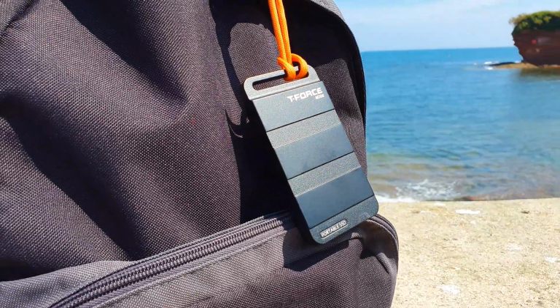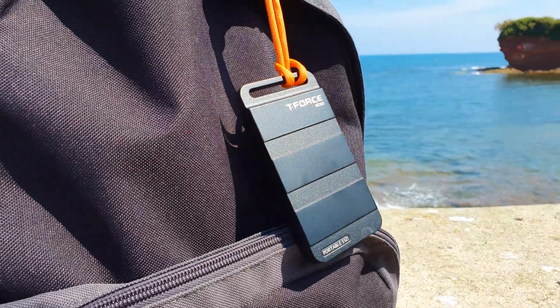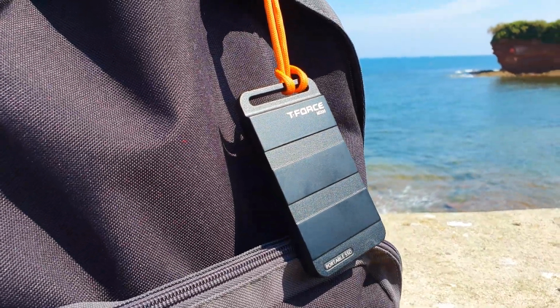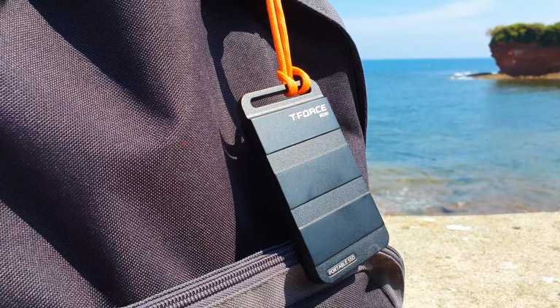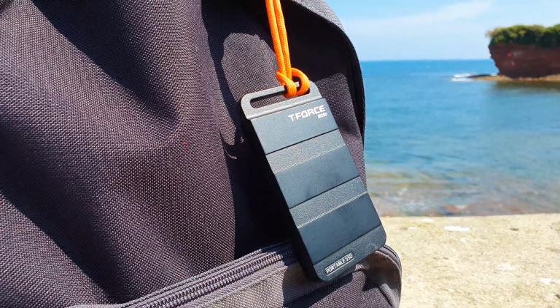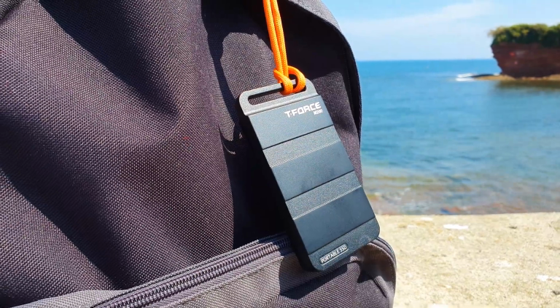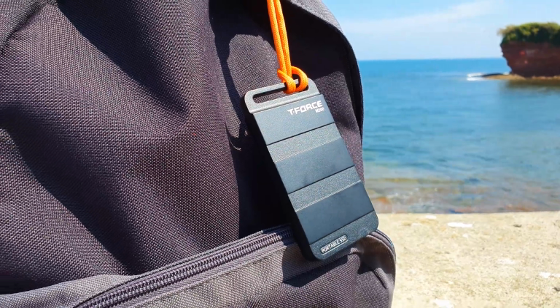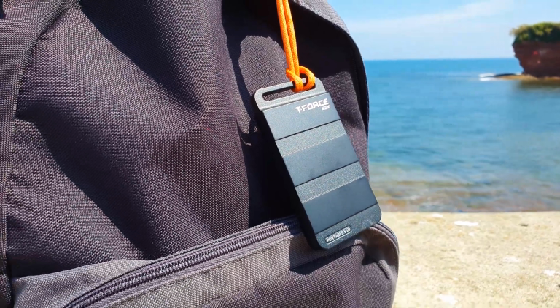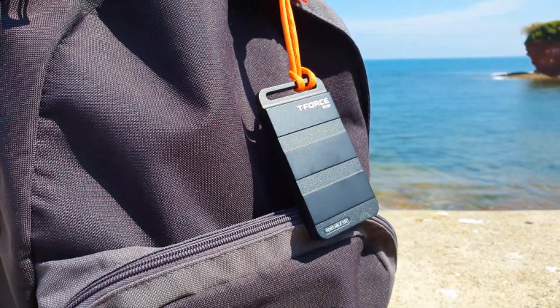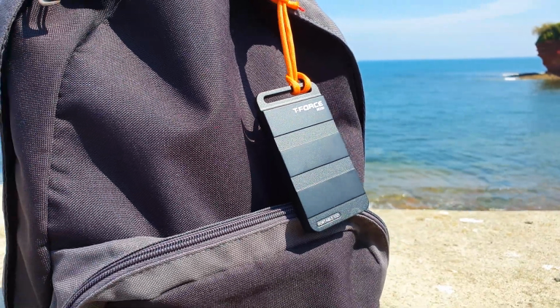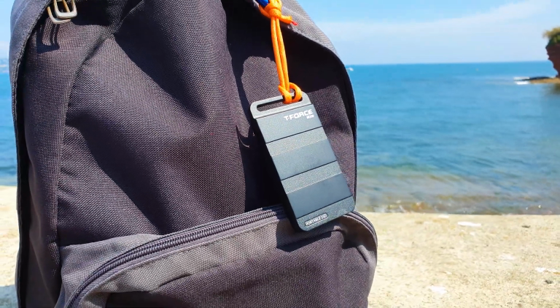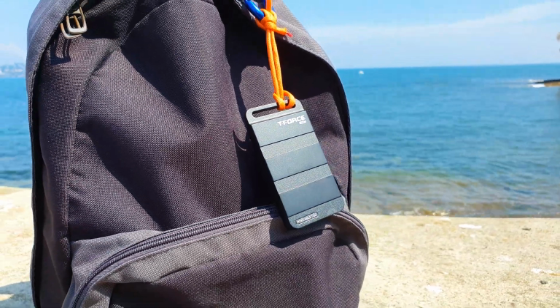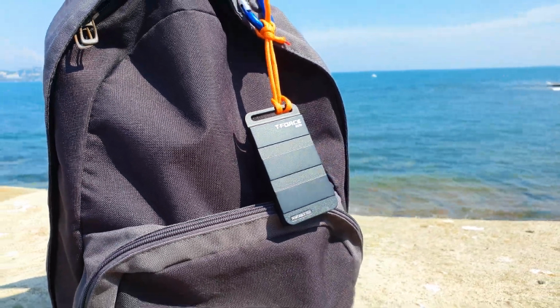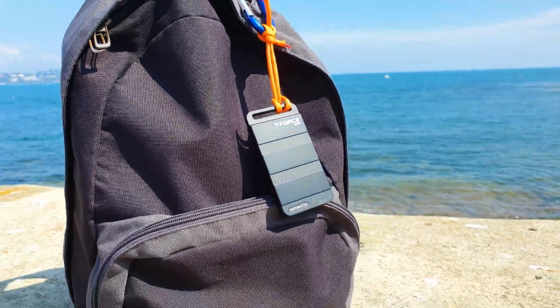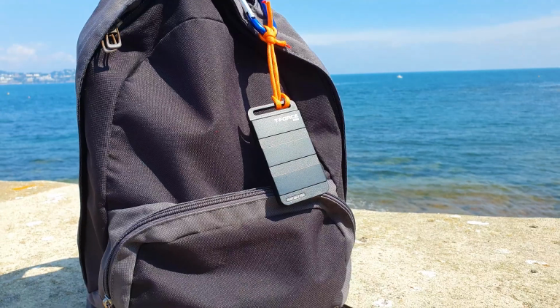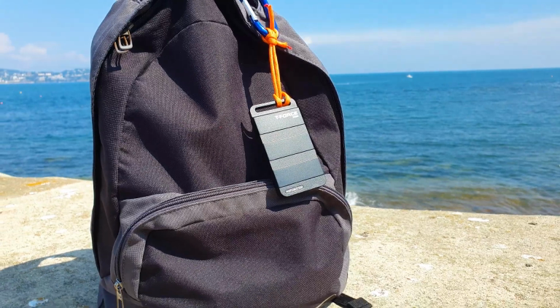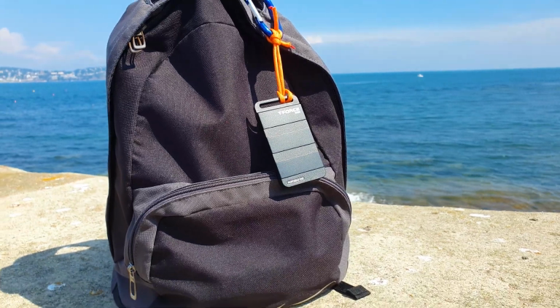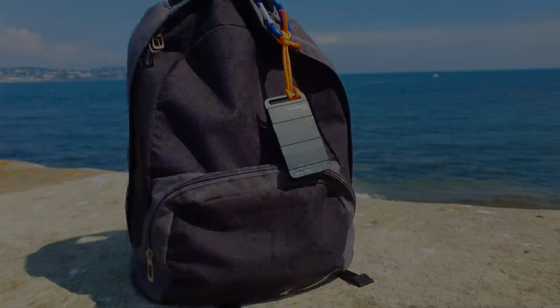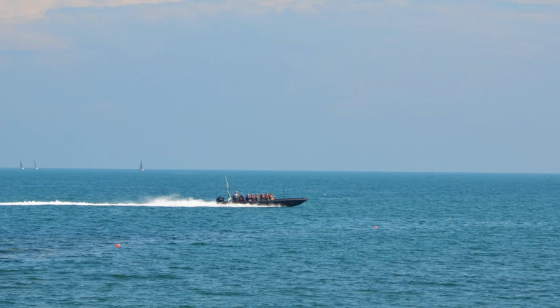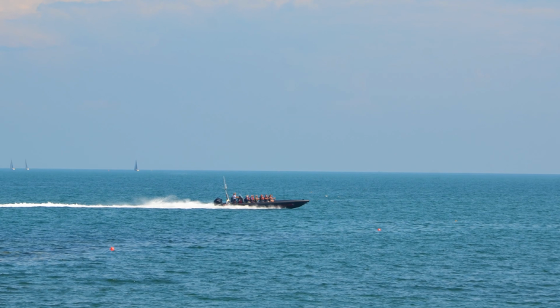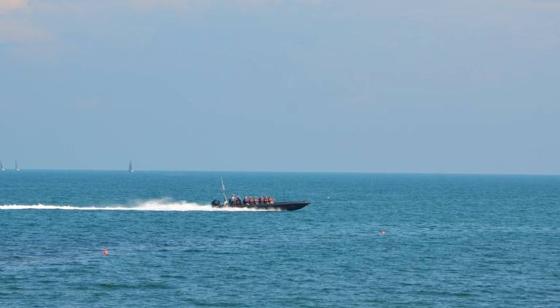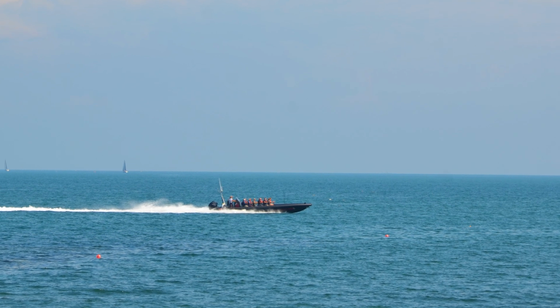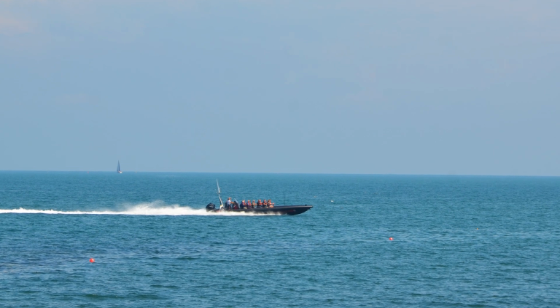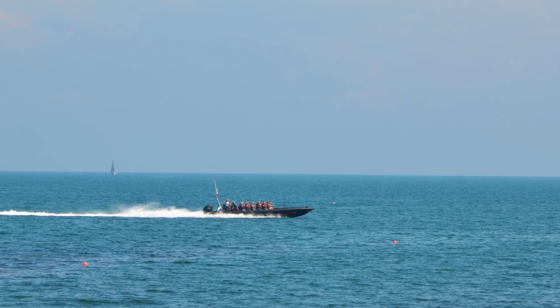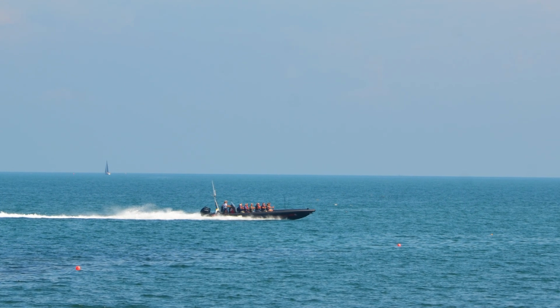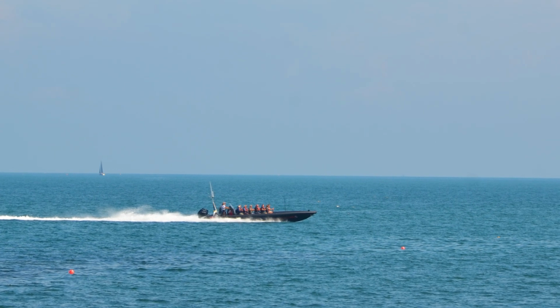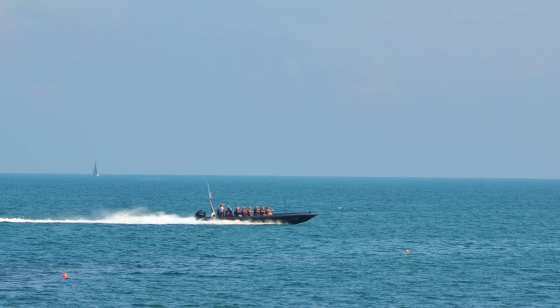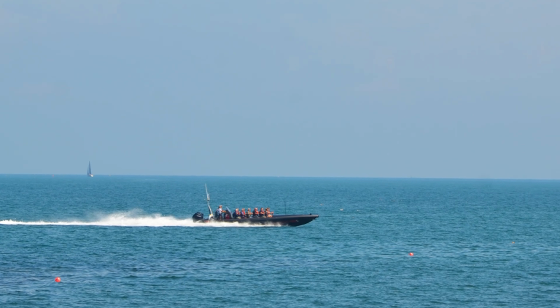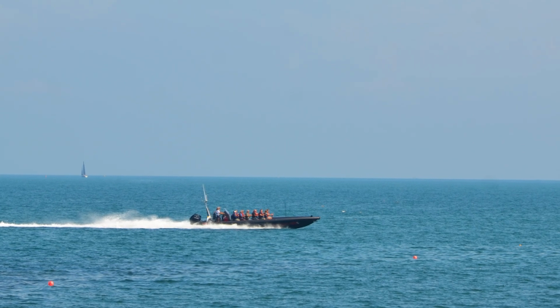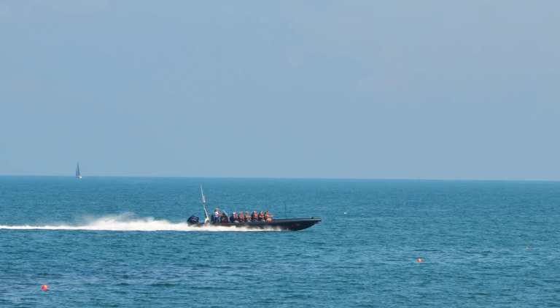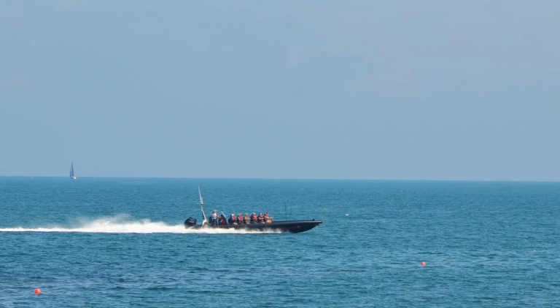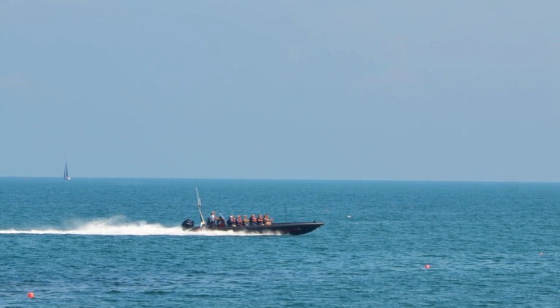...a heat-dissipating design and practical traits — all of these make the T-Force M200 external SSD a highly desirable piece of gear. Thank you for watching guys, and what other USB external drives do you use? See you in the next one! Alex out!